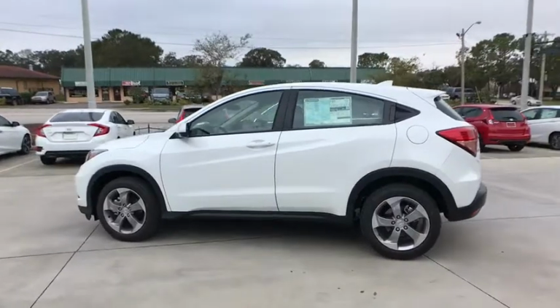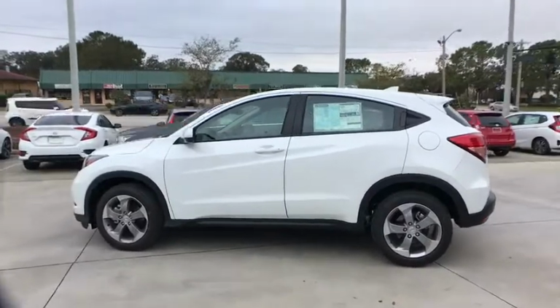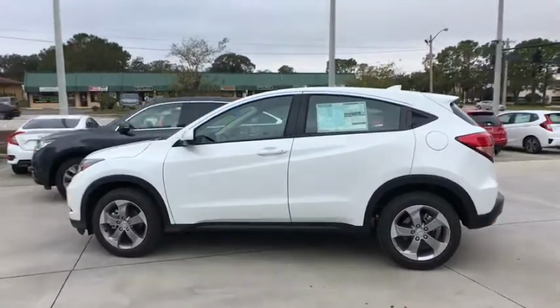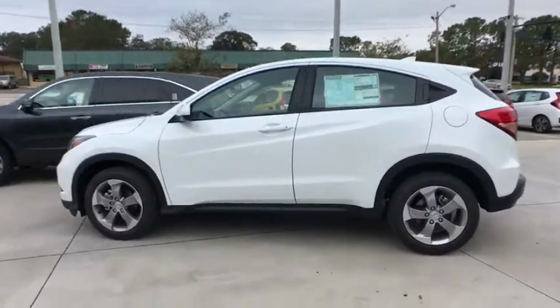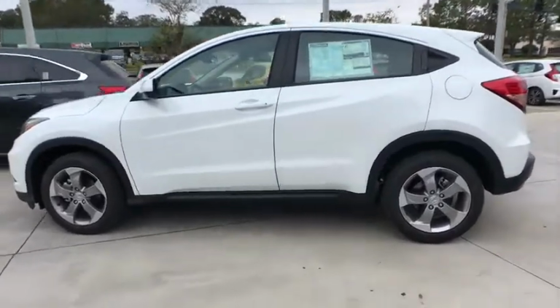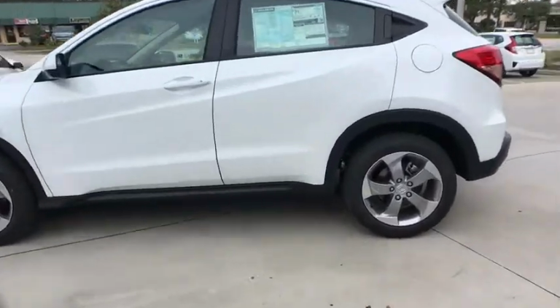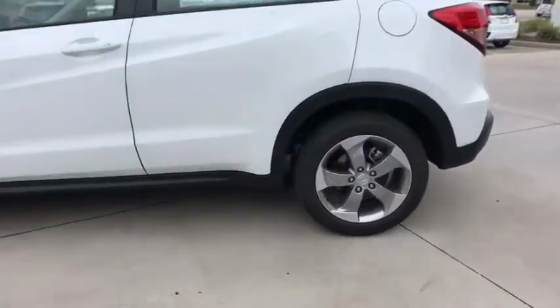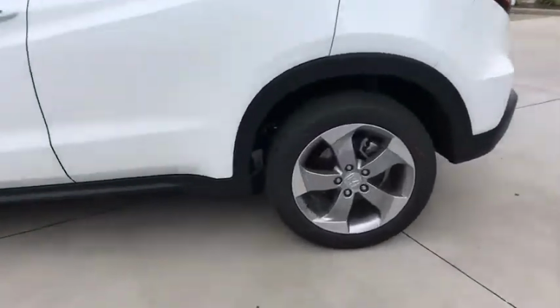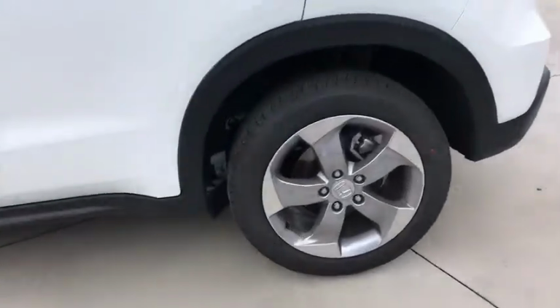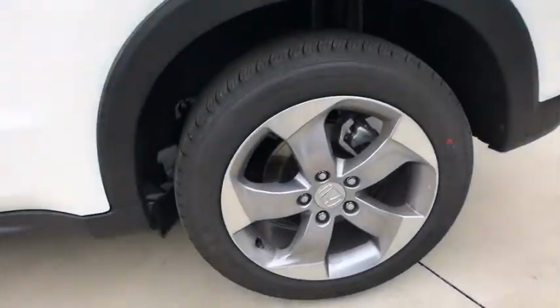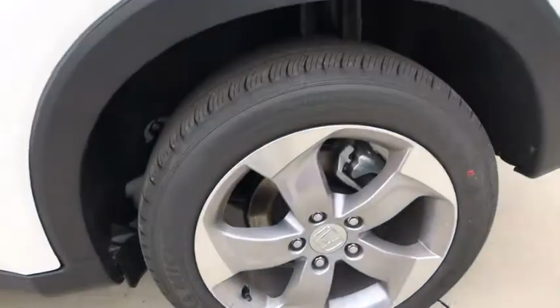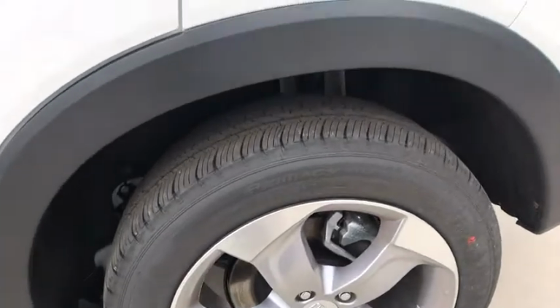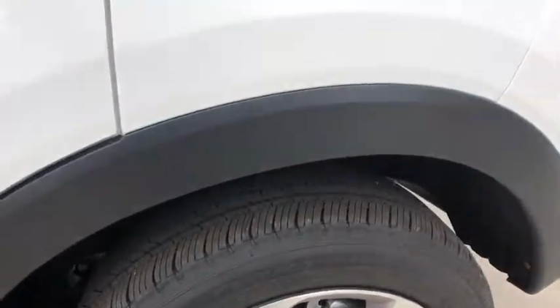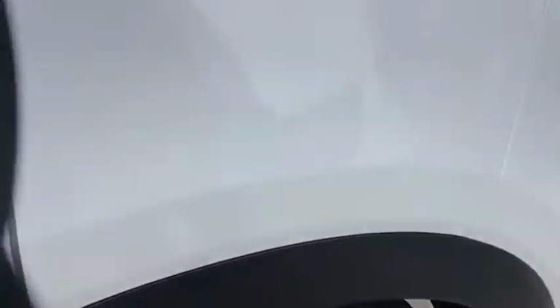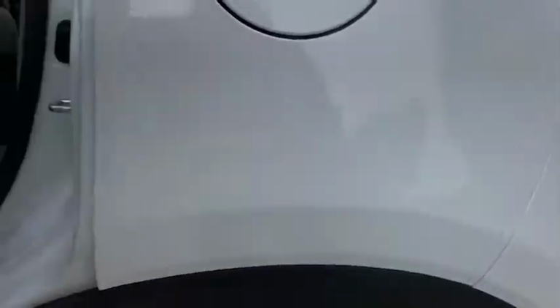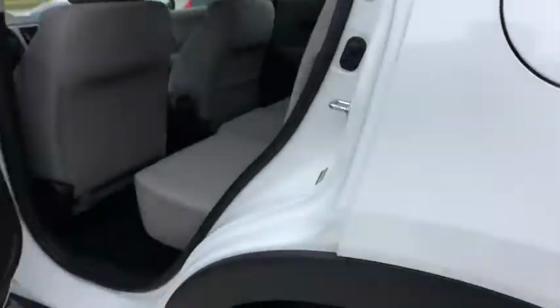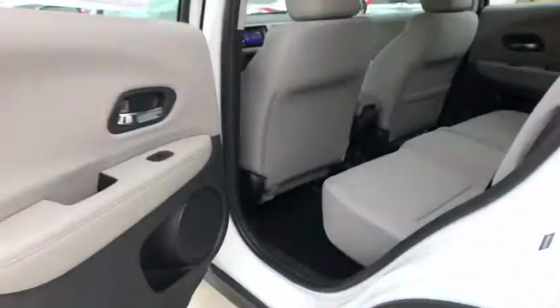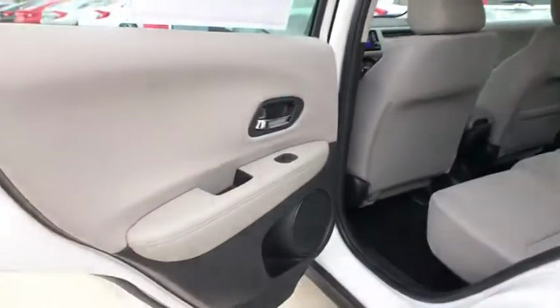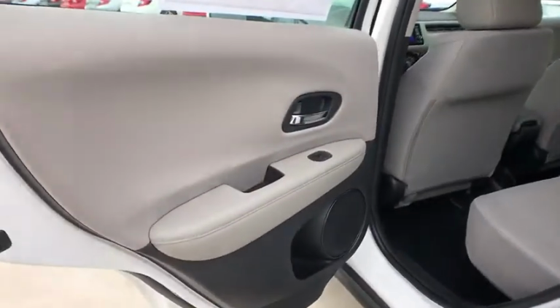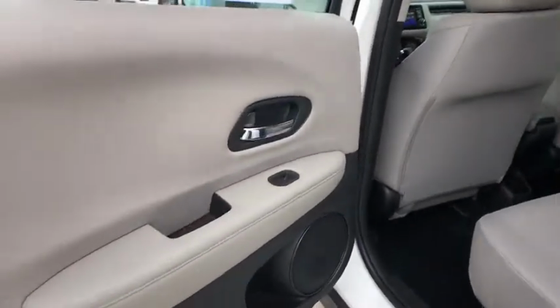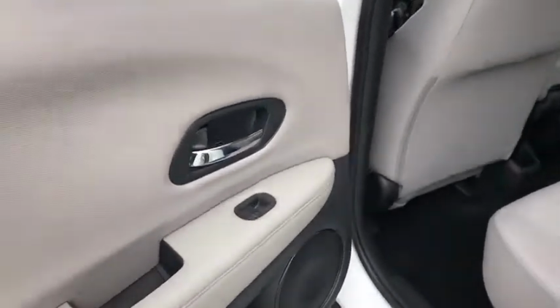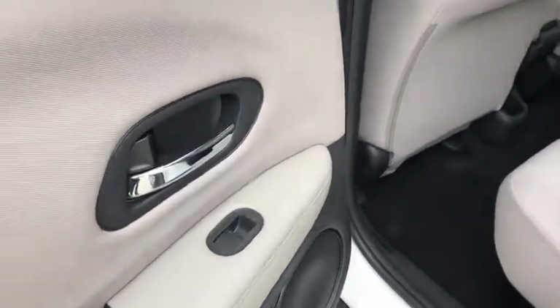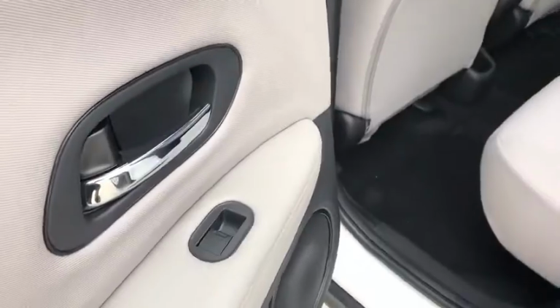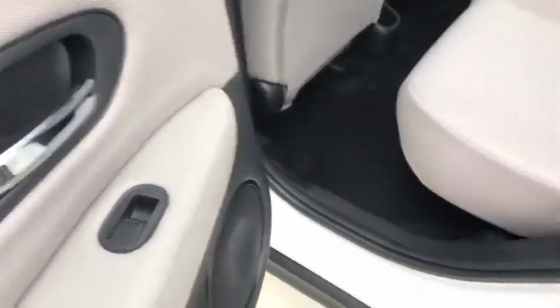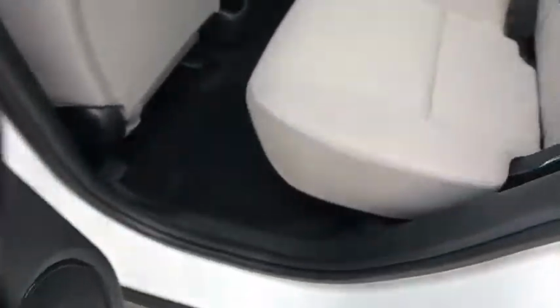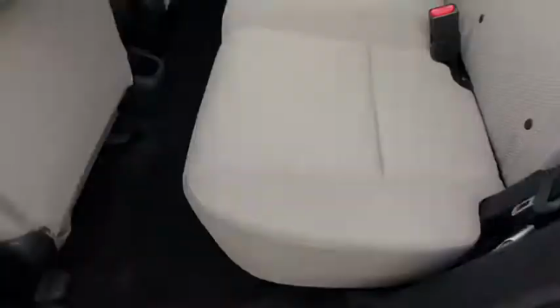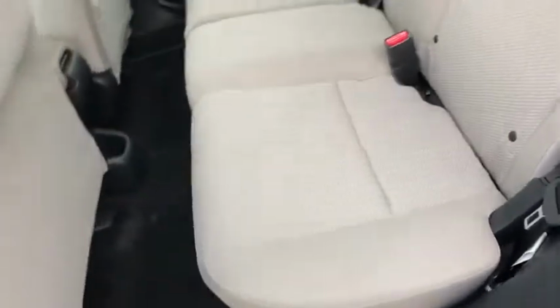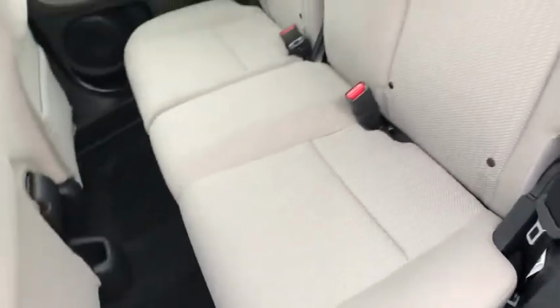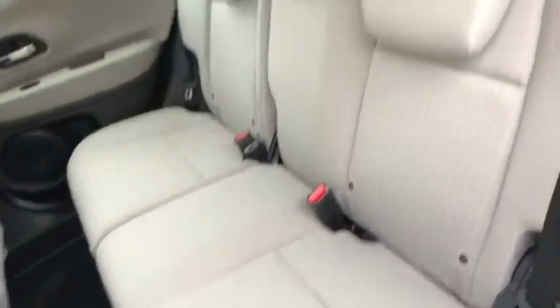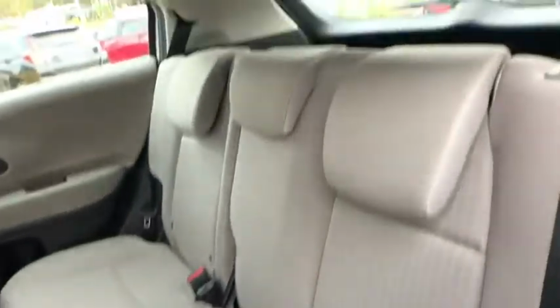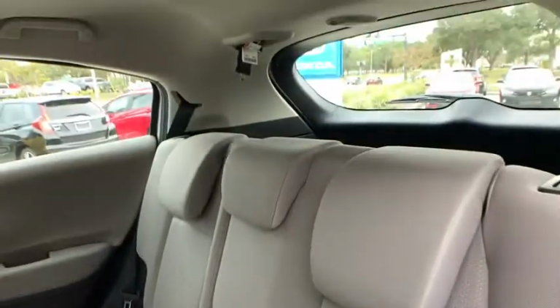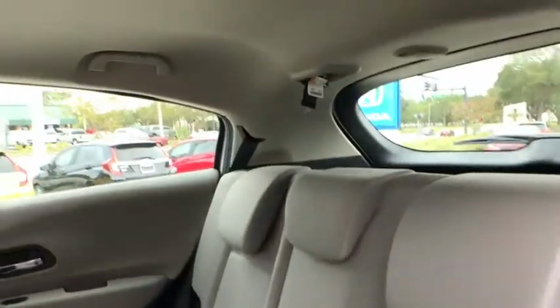Traction control, dual airbags, power steering, alloy wheels, four wheel disc brakes, electronic stability control, power windows, rear window defroster, CD player, security system, trip computer, tachometer, brake assist.